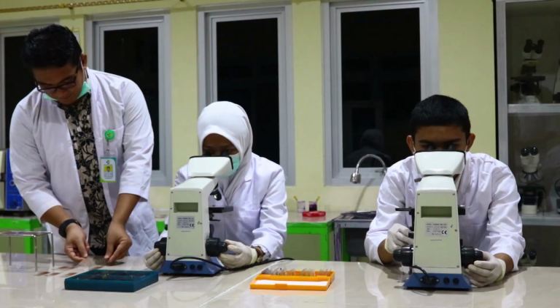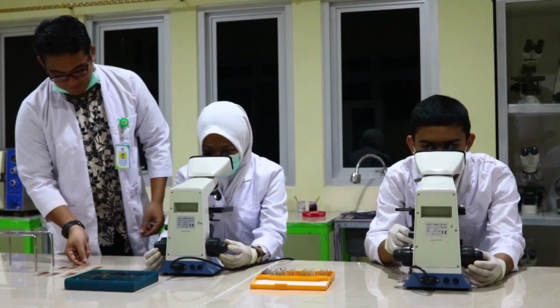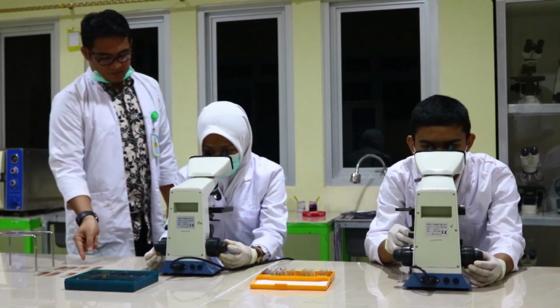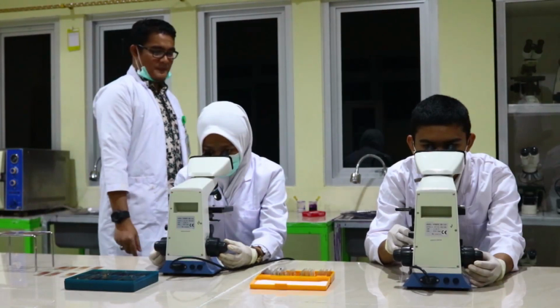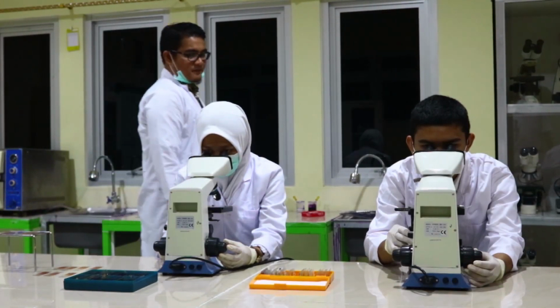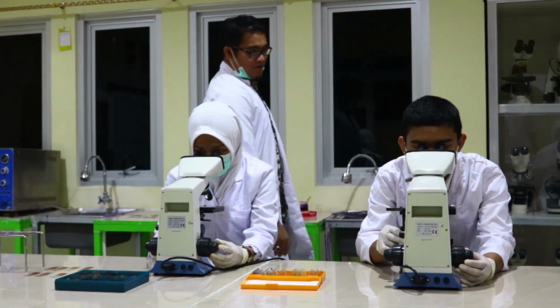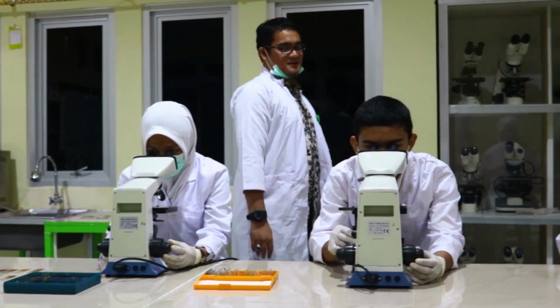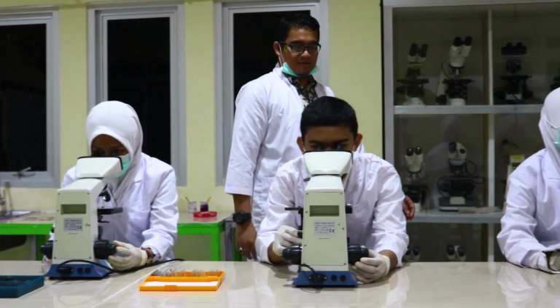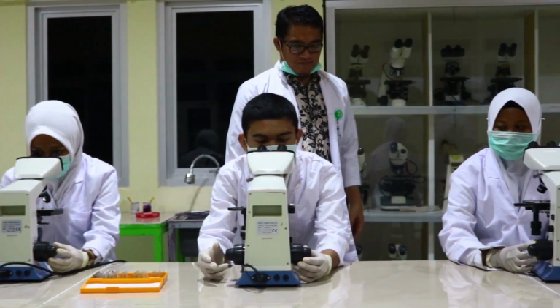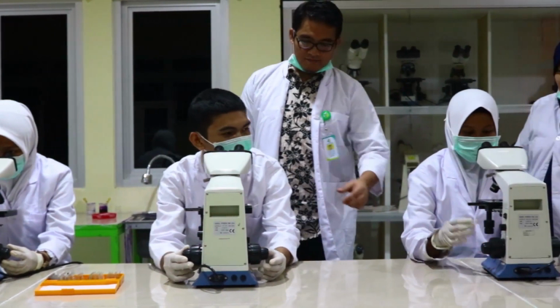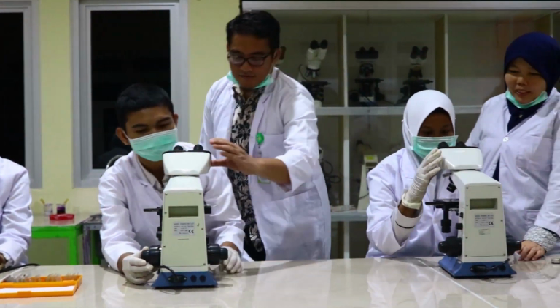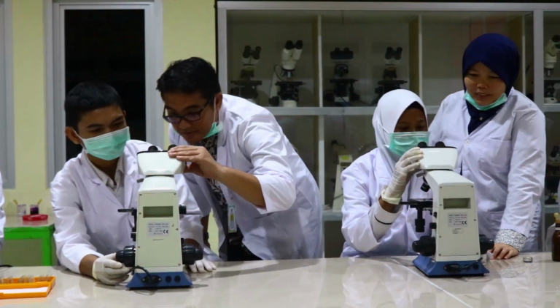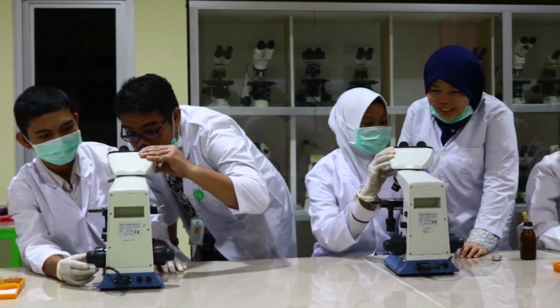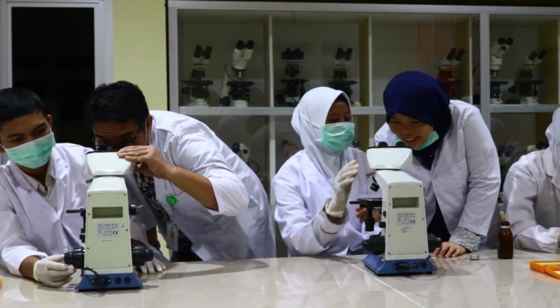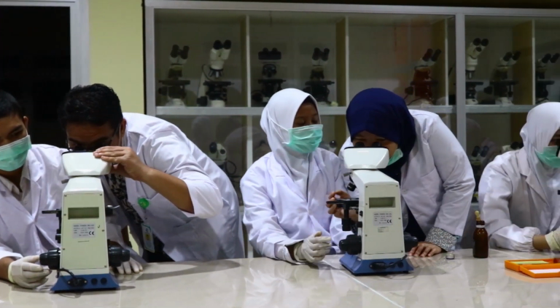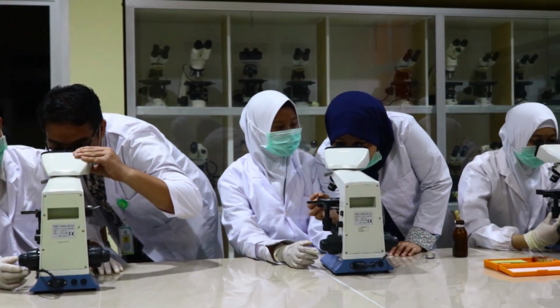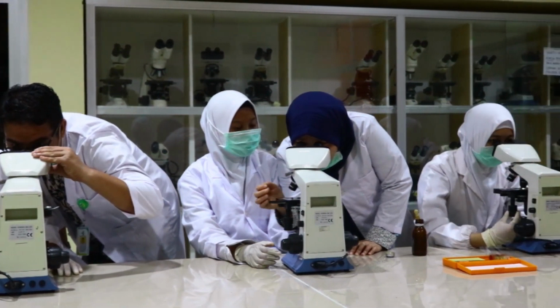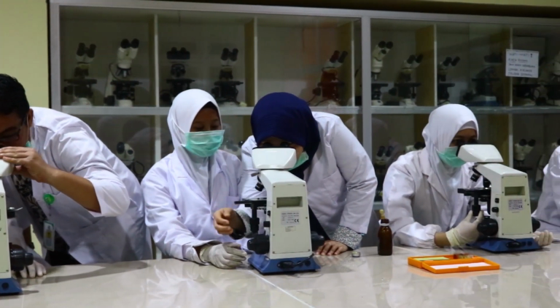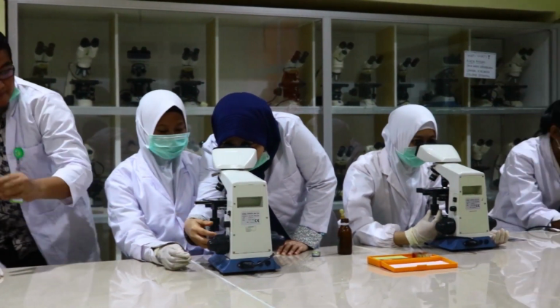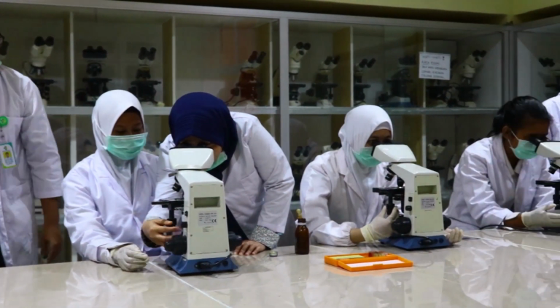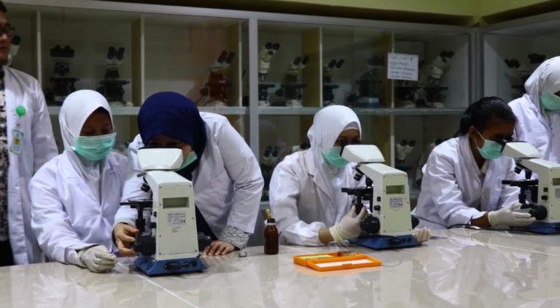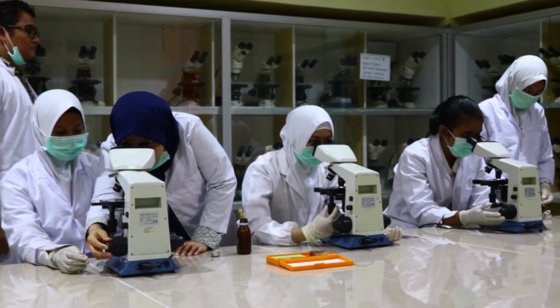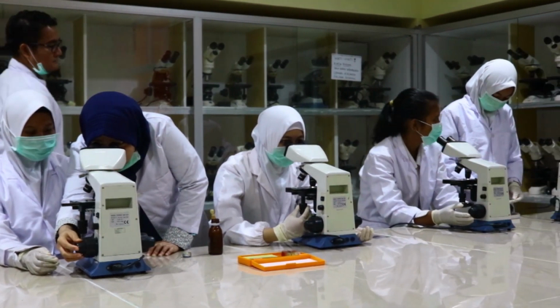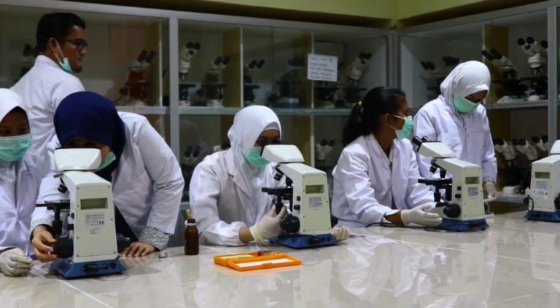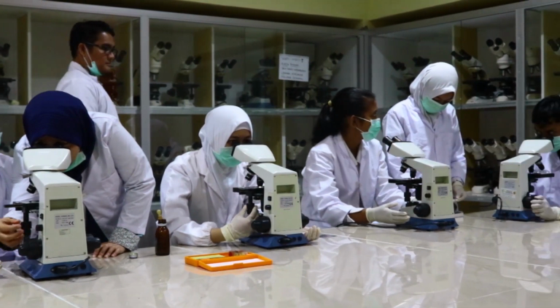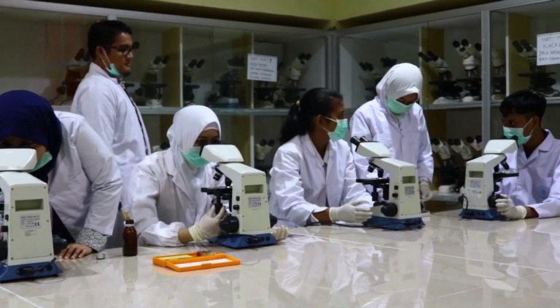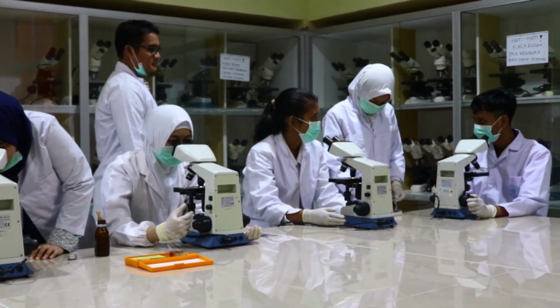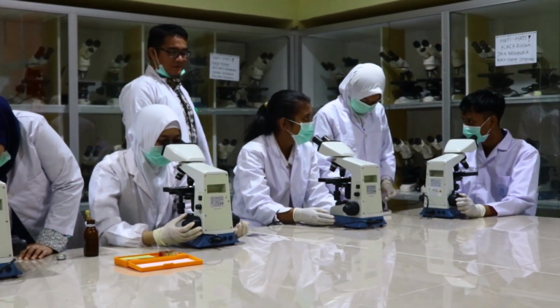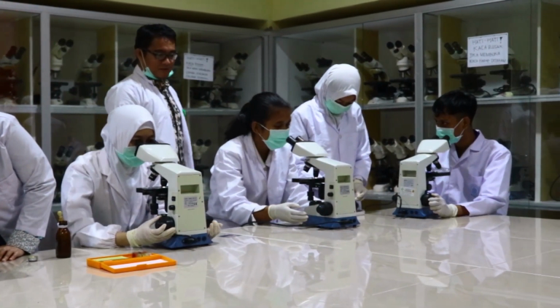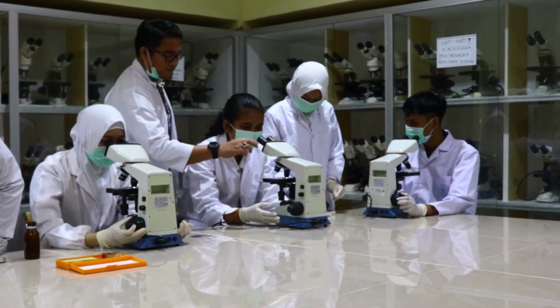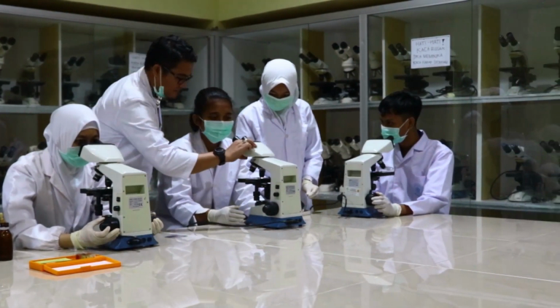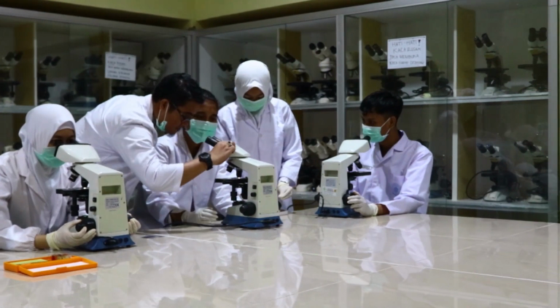Becoming a Health Analyst is my dream because in our hands, darkness can be met. And I believe being a health worker must require responsibility, social awareness, and good communication.